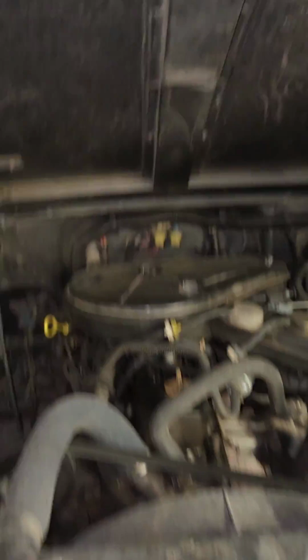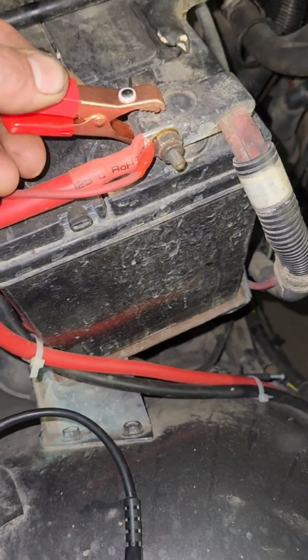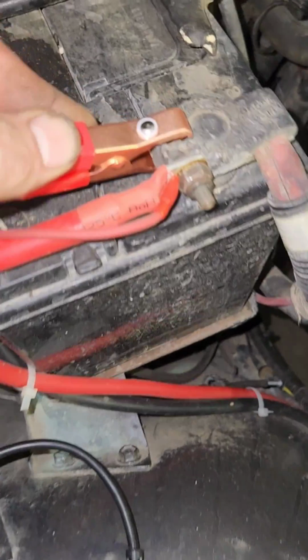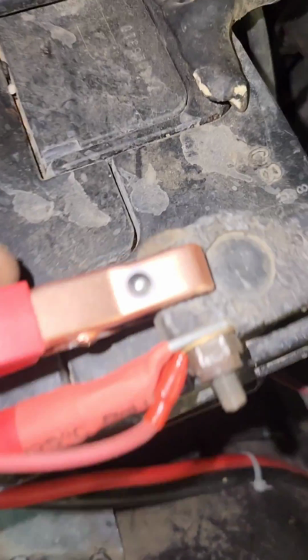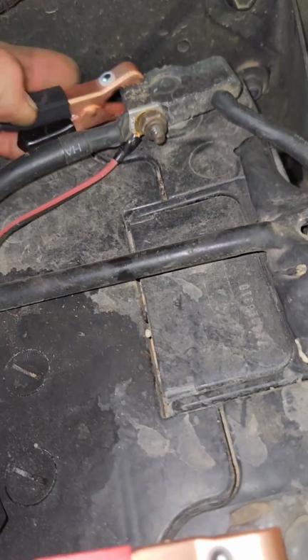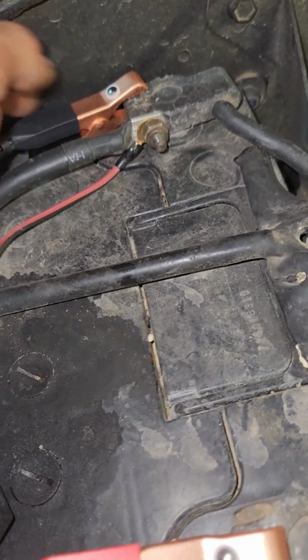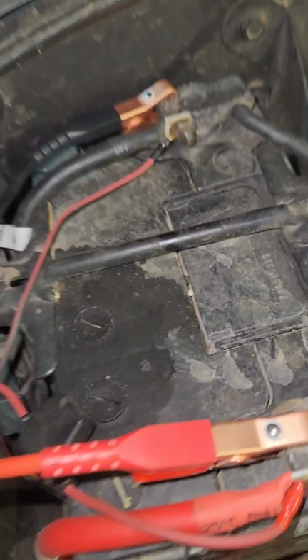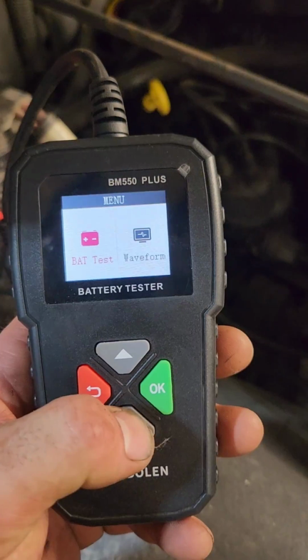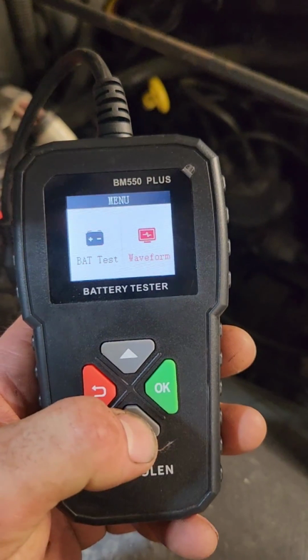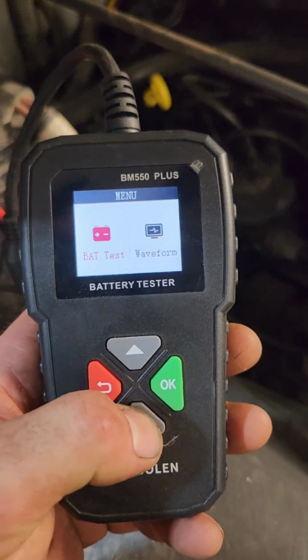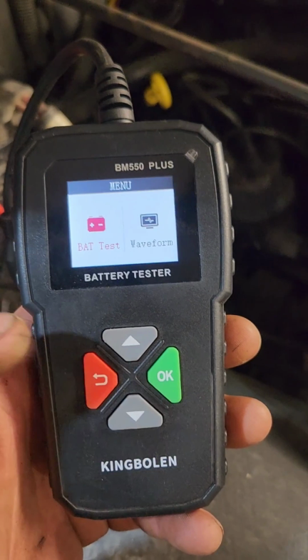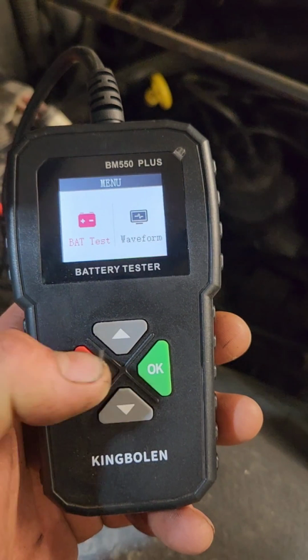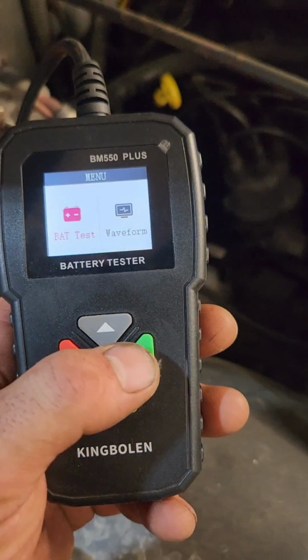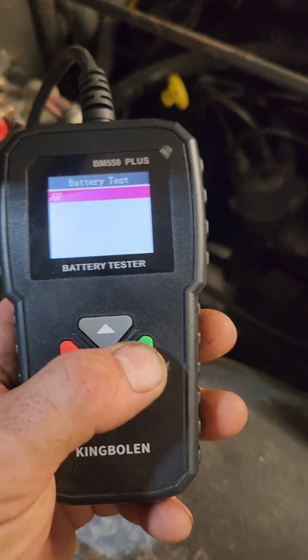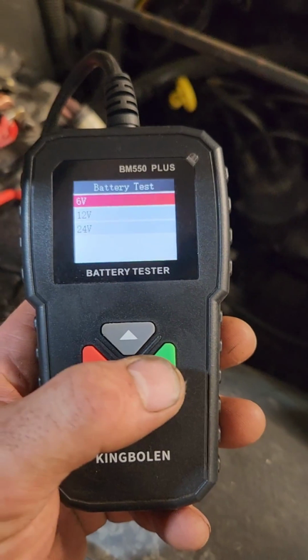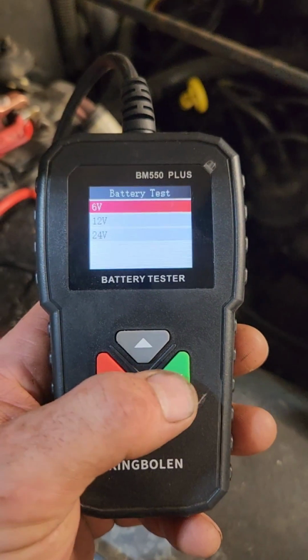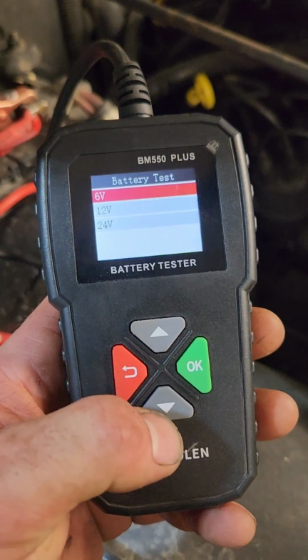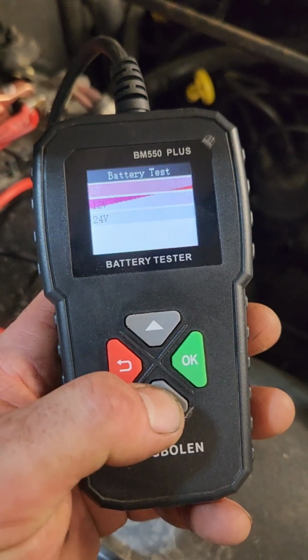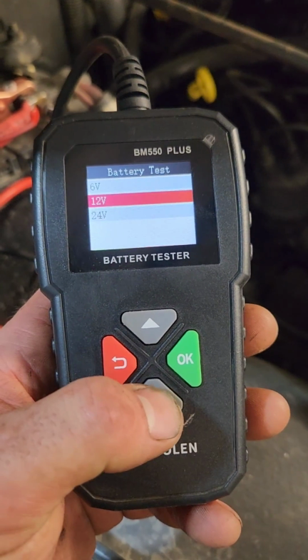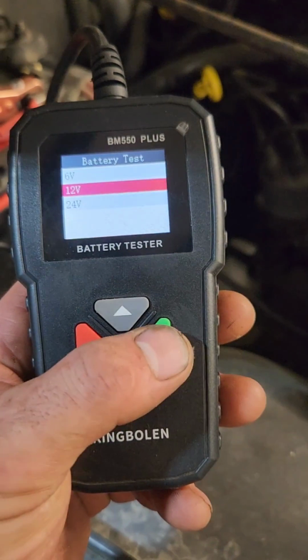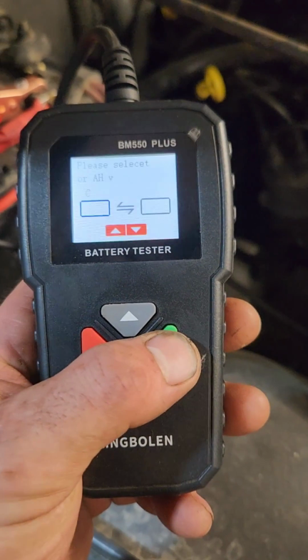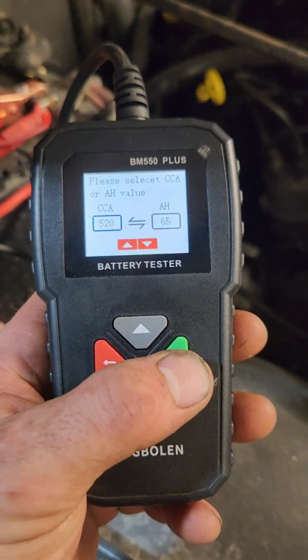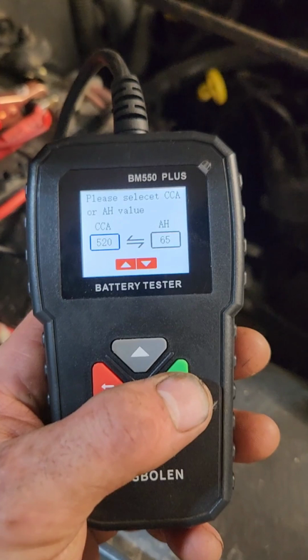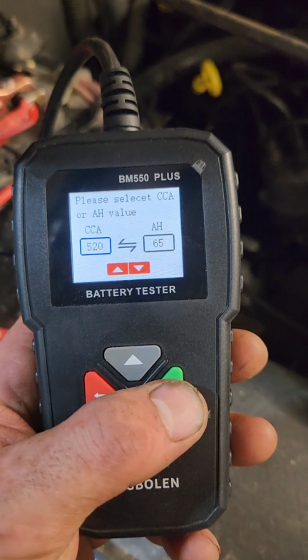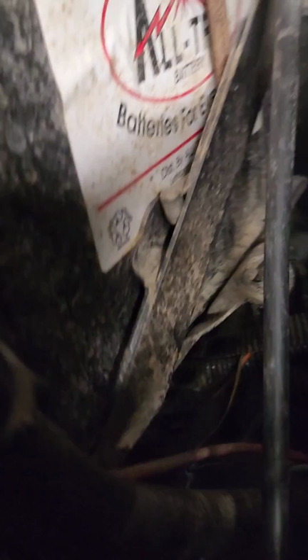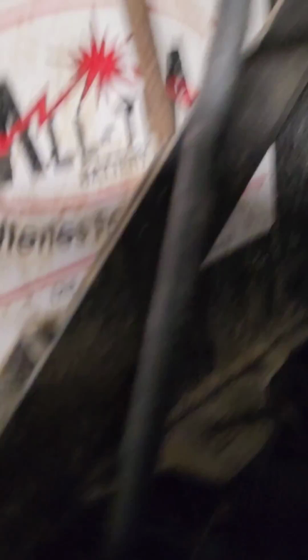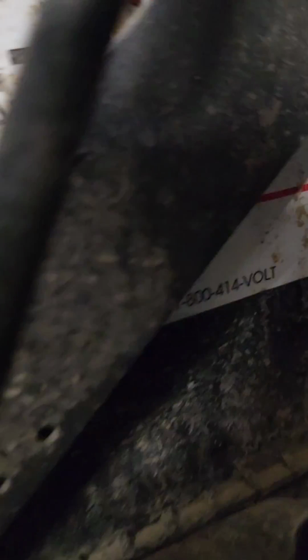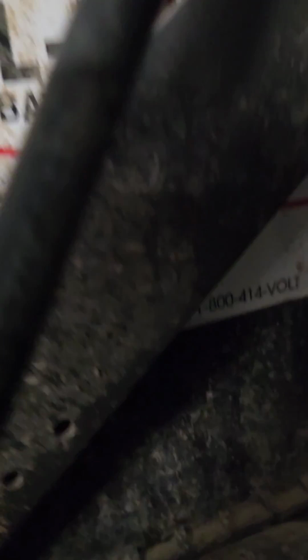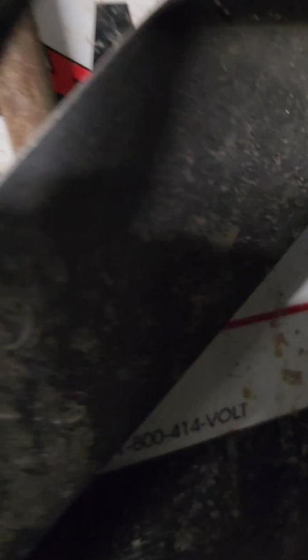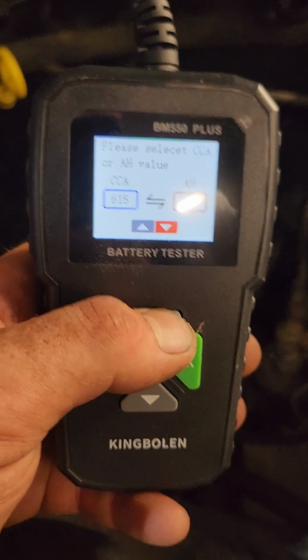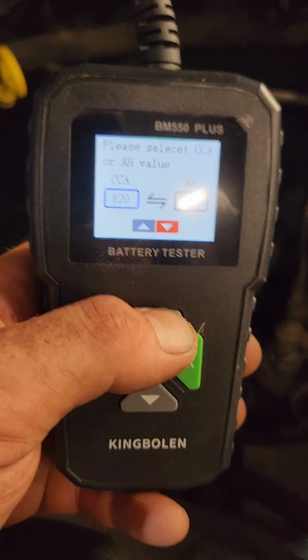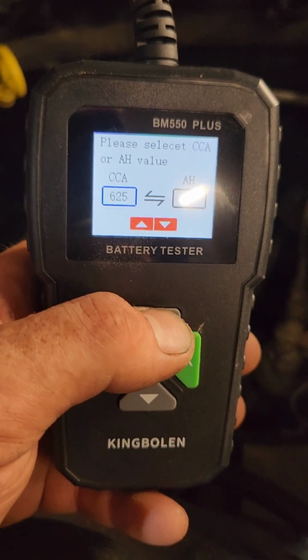To tell you the truth, I have always been a little skeptical of these things. There's a waveform option — that's neat, we'll have to check that out later. We're looking at my 6/12/24 volt battery. Let's start with the 12 volt. You've got to punch in the cold cranking amps — it's hot in here. We'll go with 655, gotta be somewhere around there.